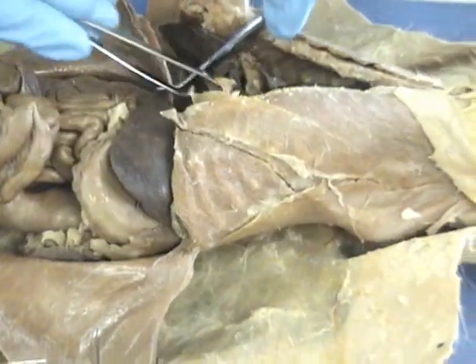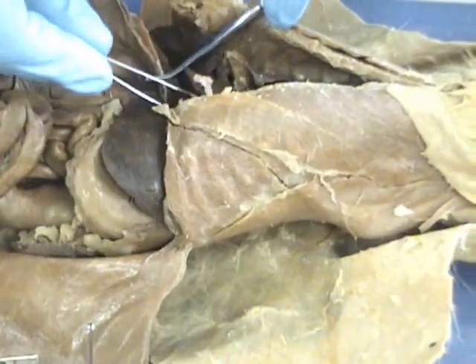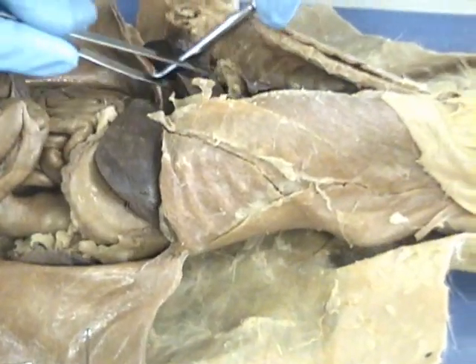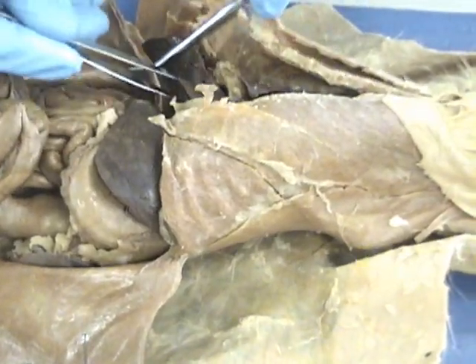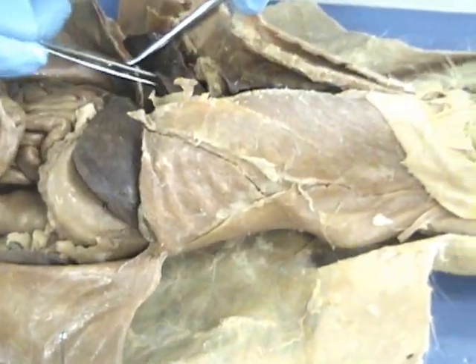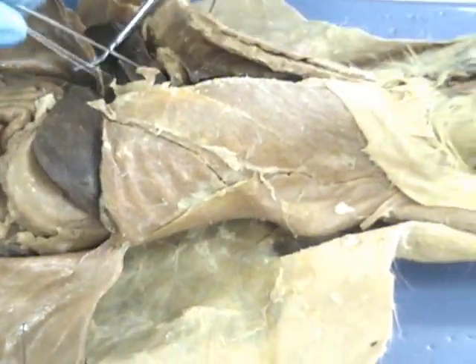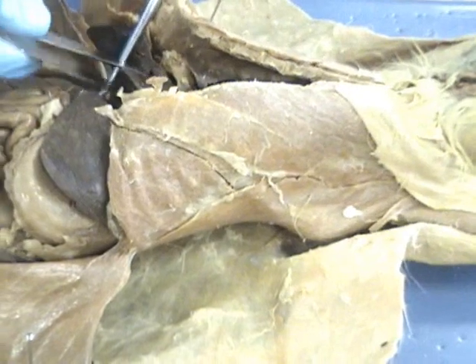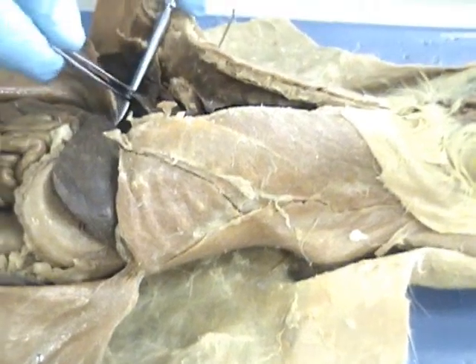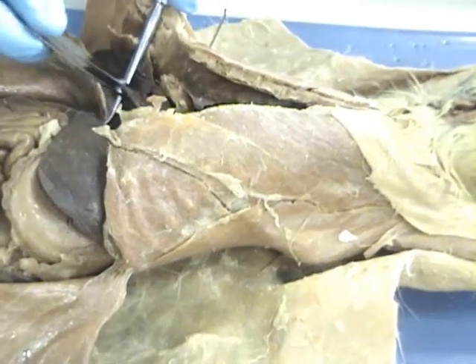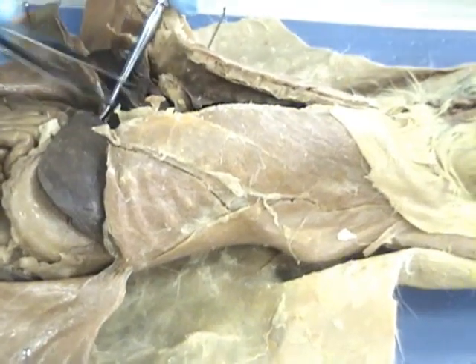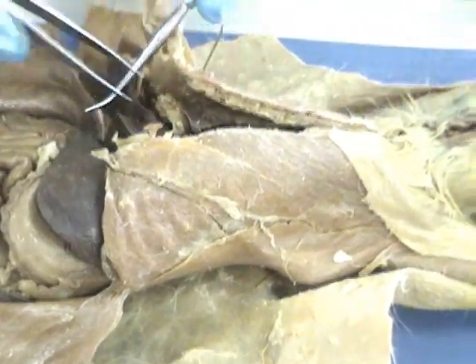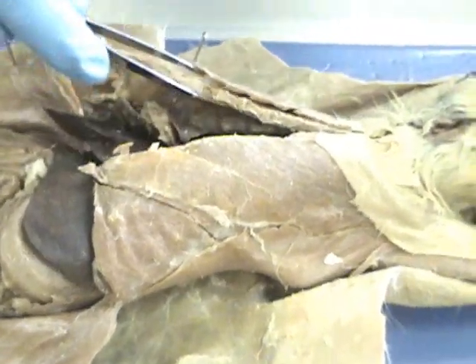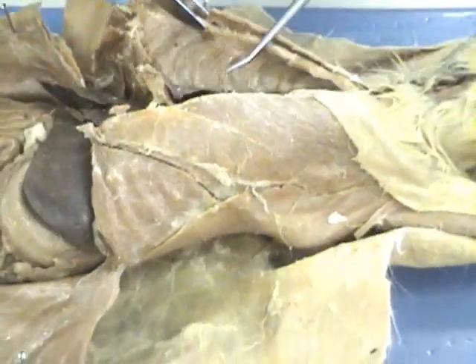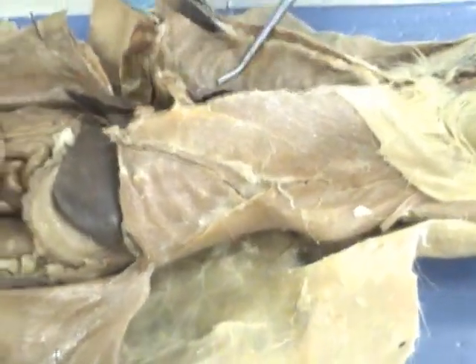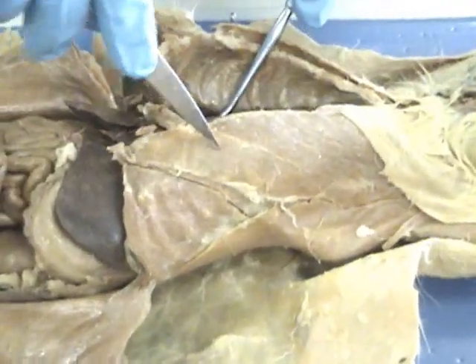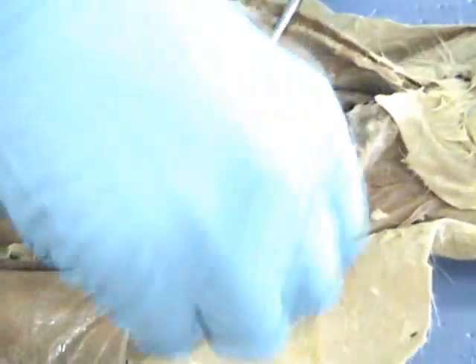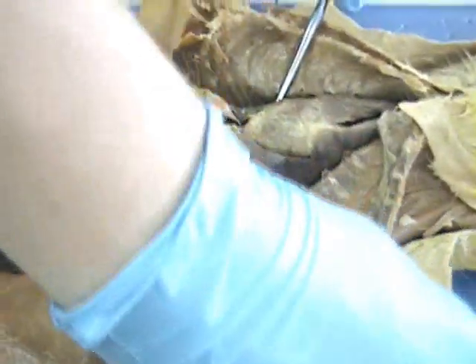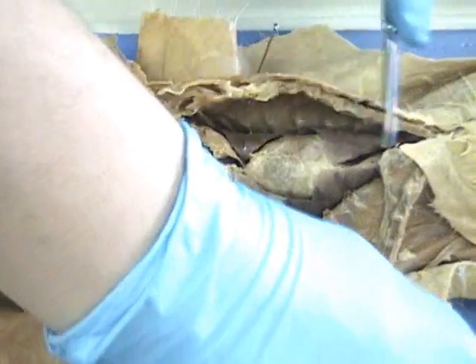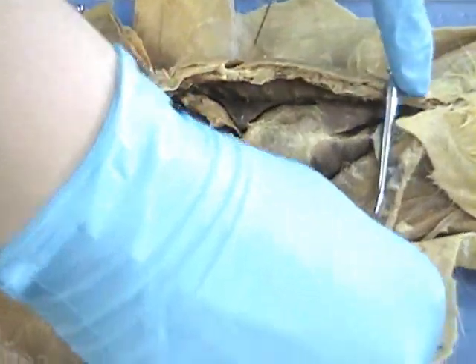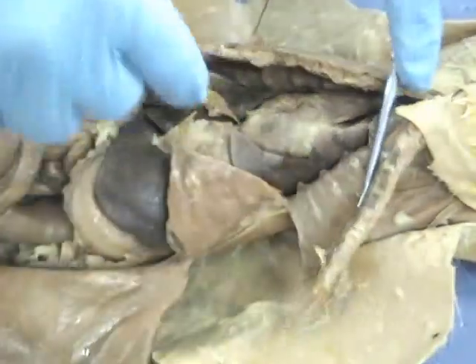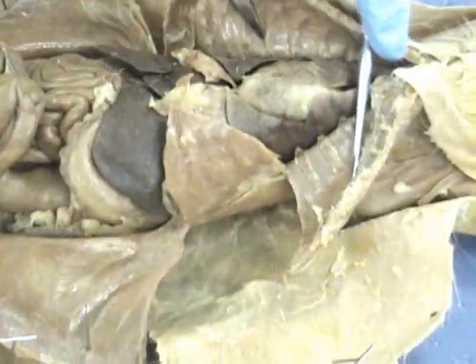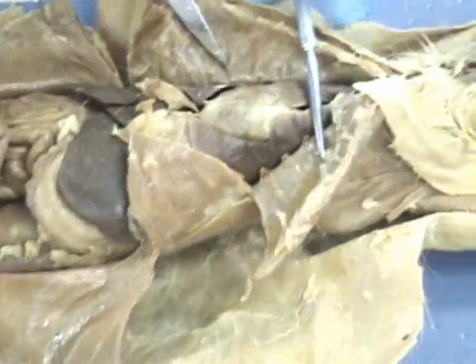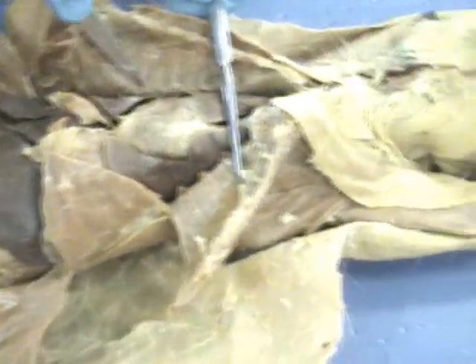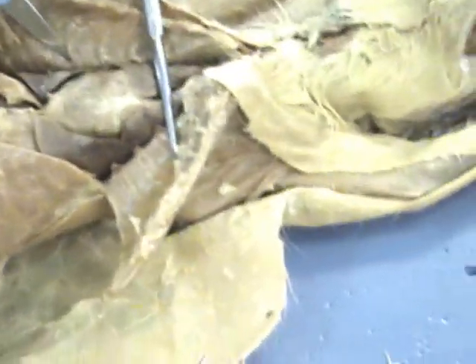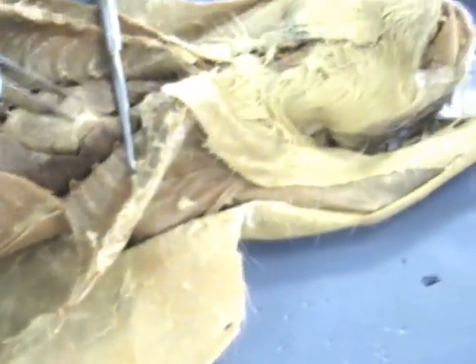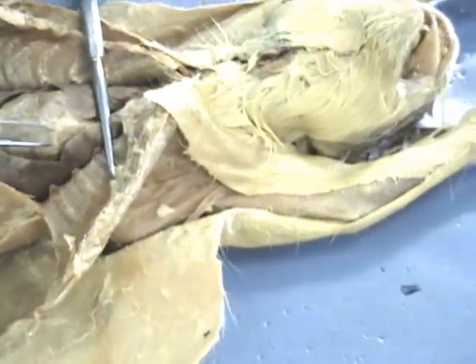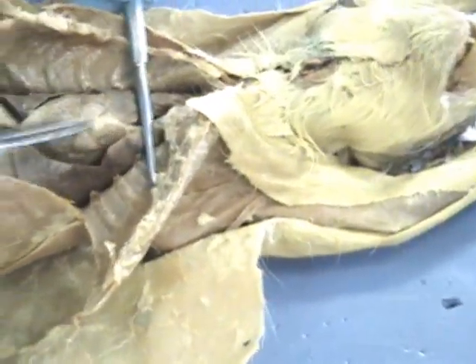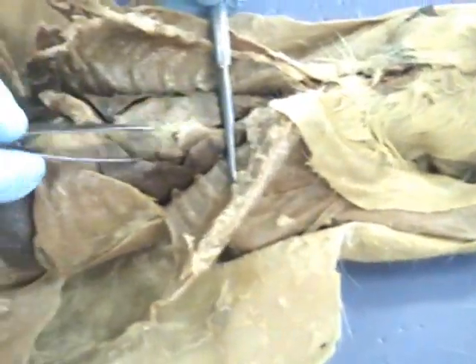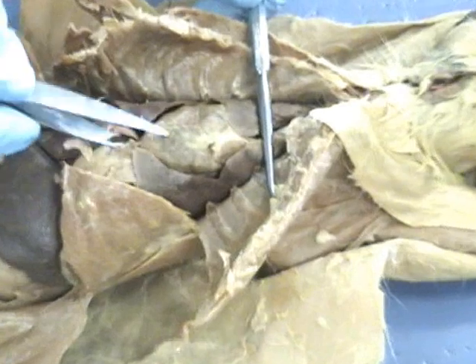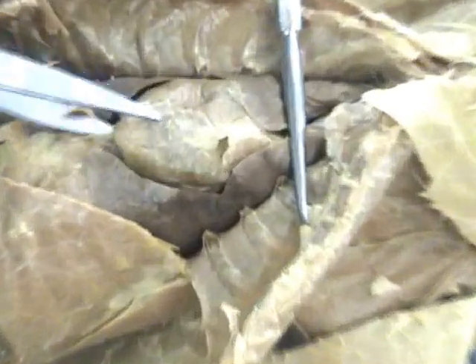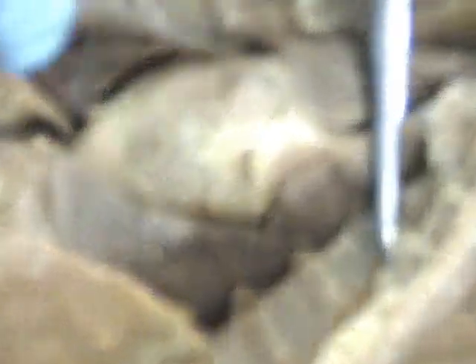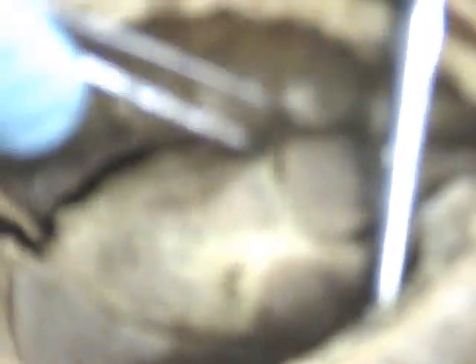It's the gallbladder — the gallbladder is back here. The gallbladder is hard to find. The heart — the pericardium — and the lungs.